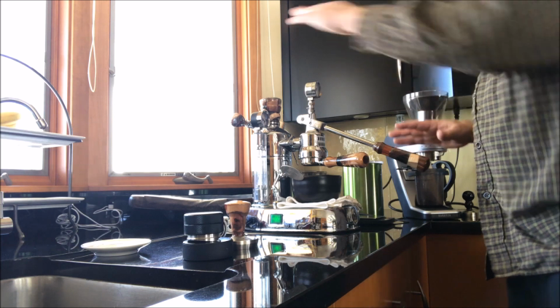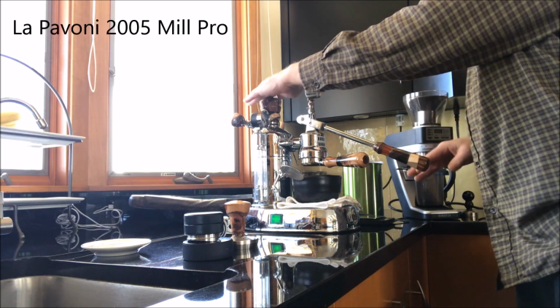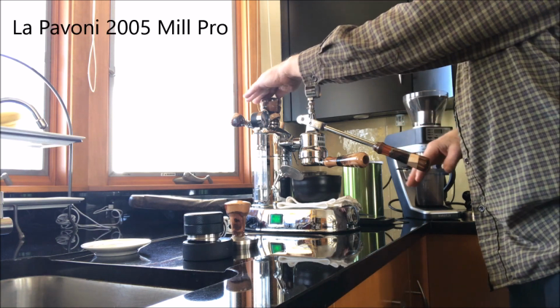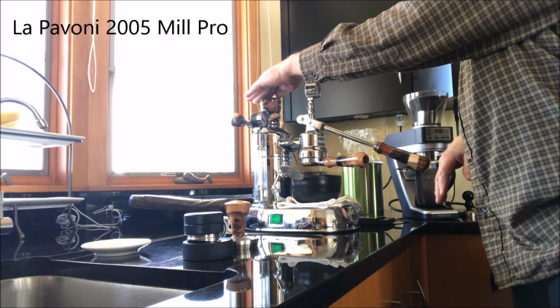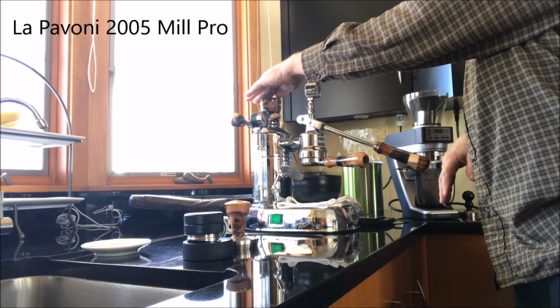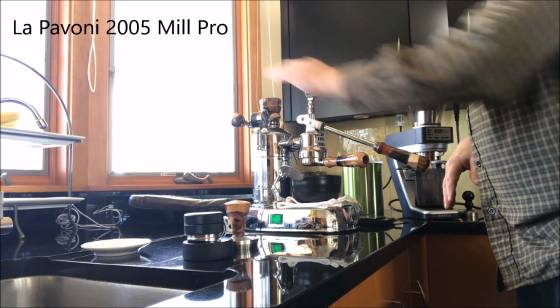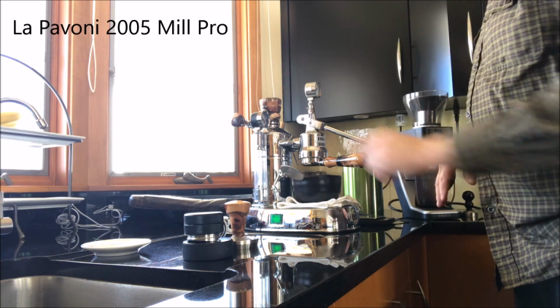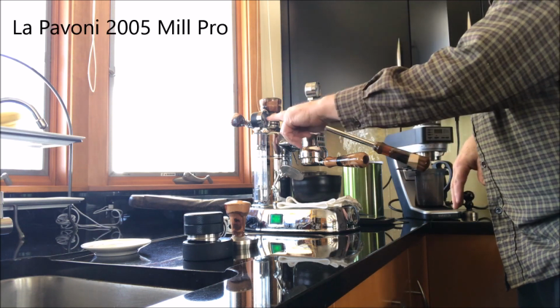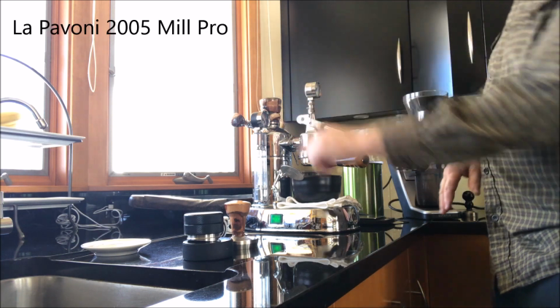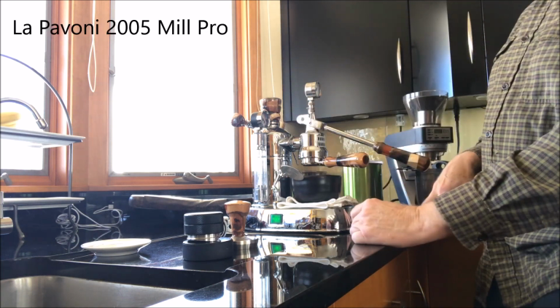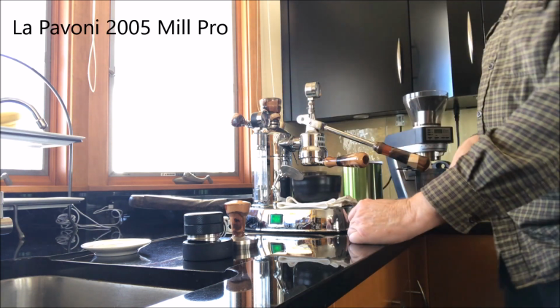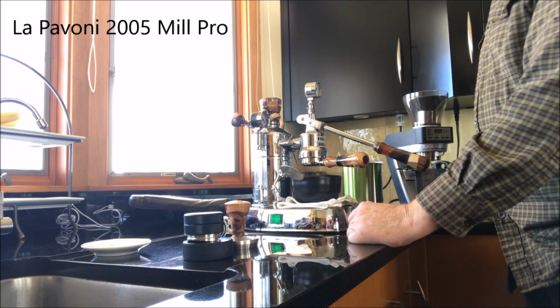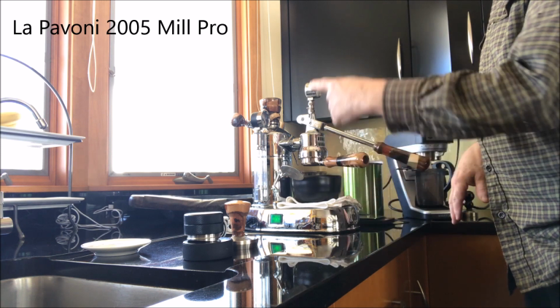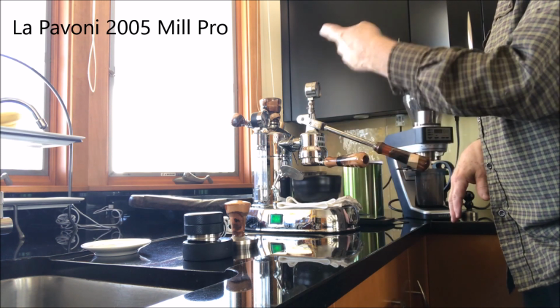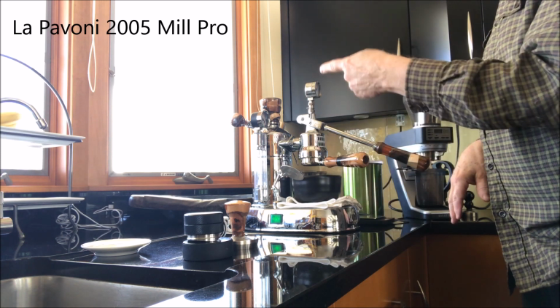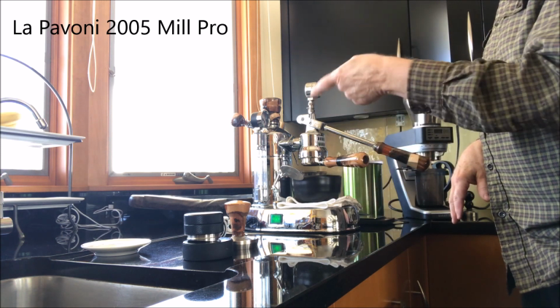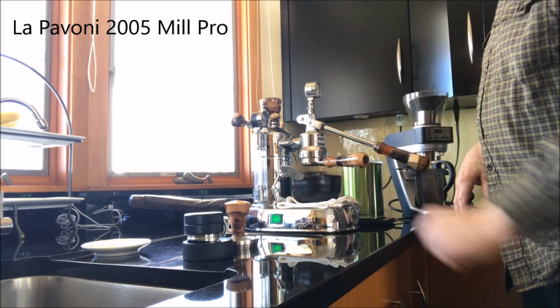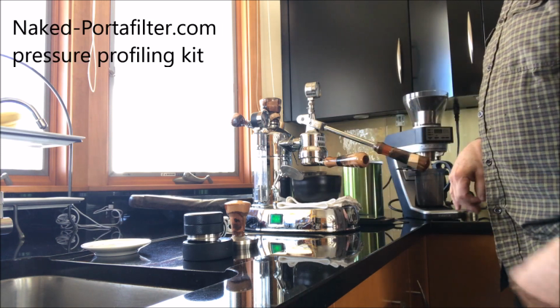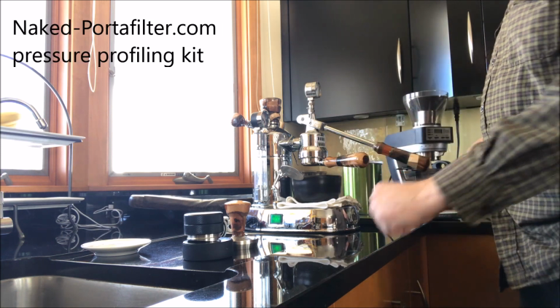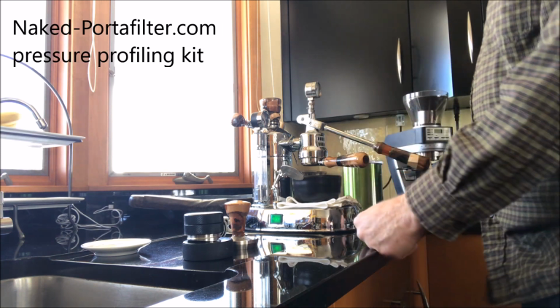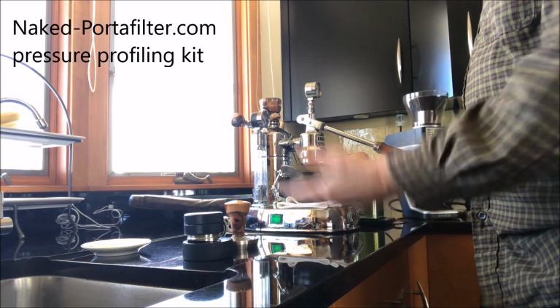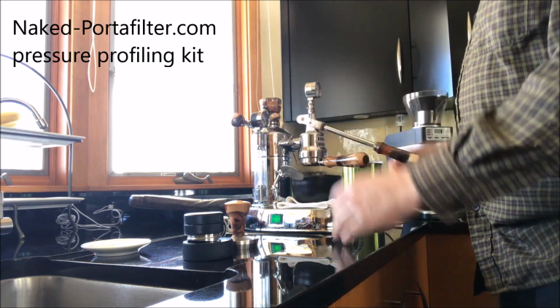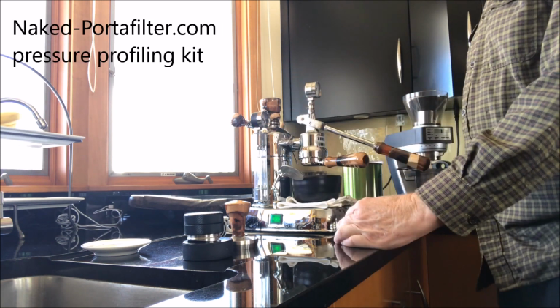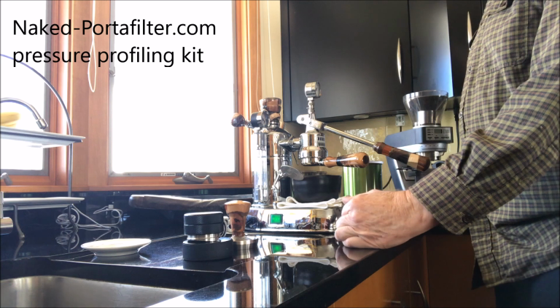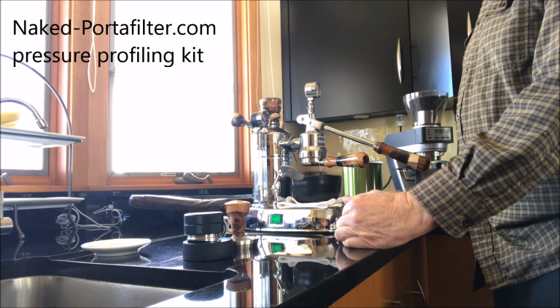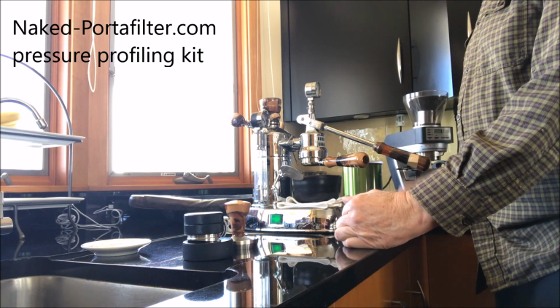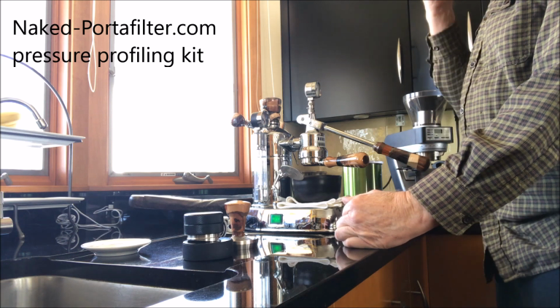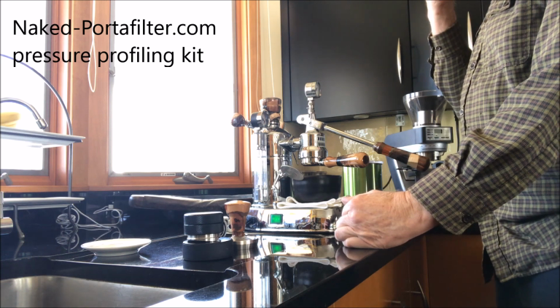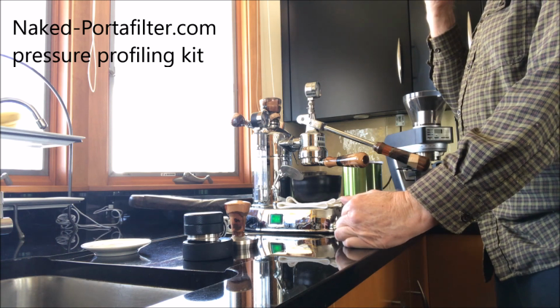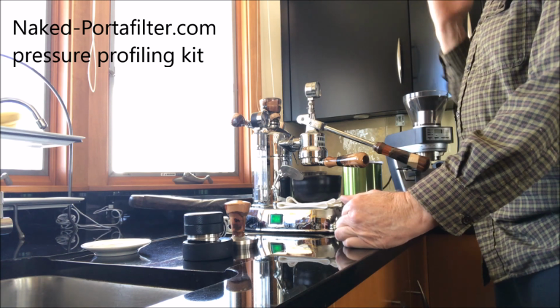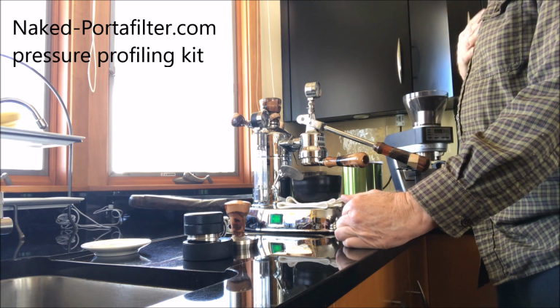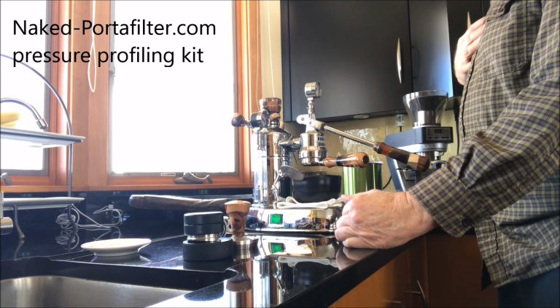I've had the machine on for 10 minutes. It's heated up to 0.8, which is what the upper limit is. It really doesn't drop down much from that — at least my machine doesn't. It's pretty well temp controlled that way. I appreciate that.